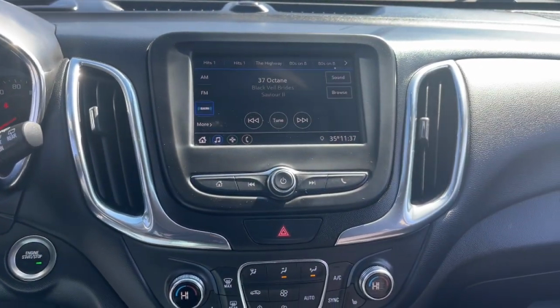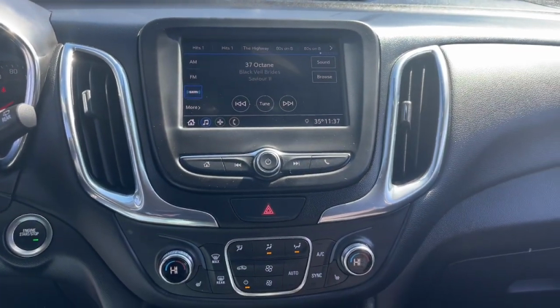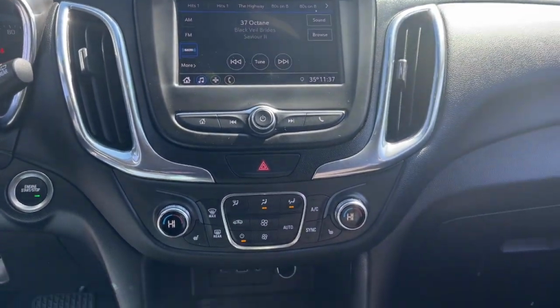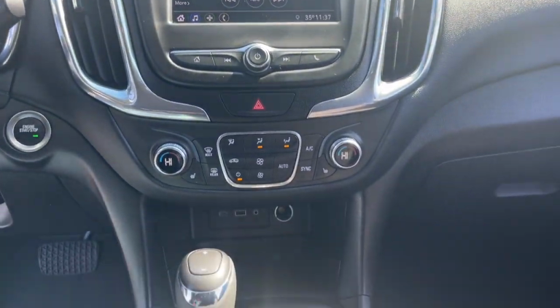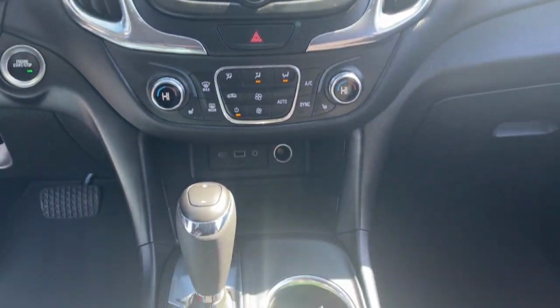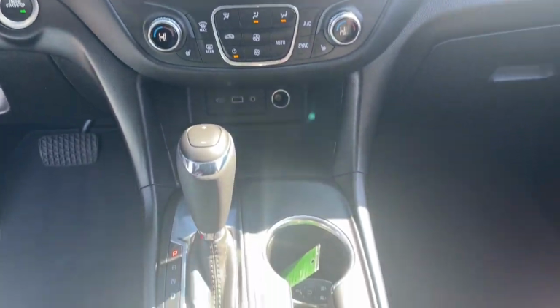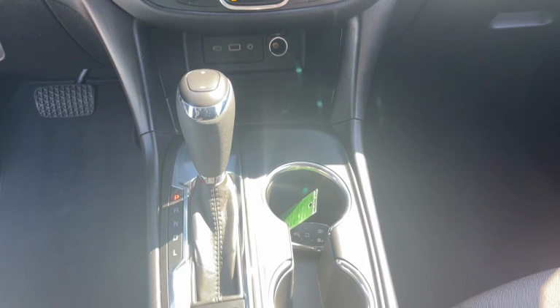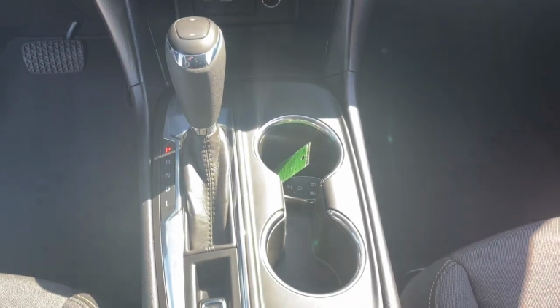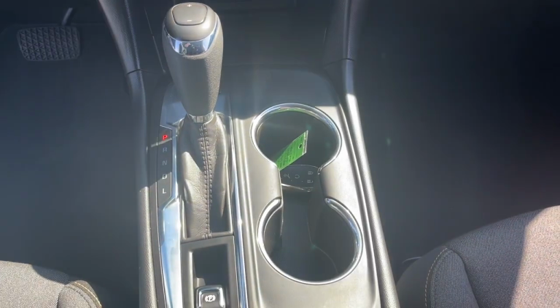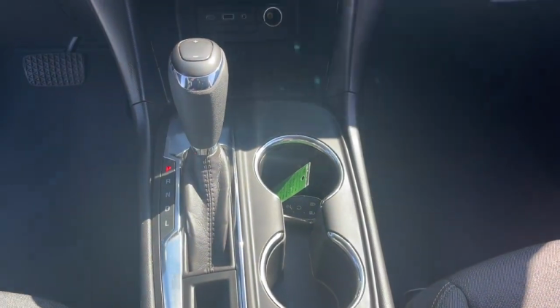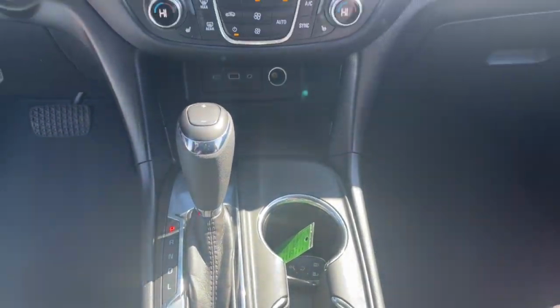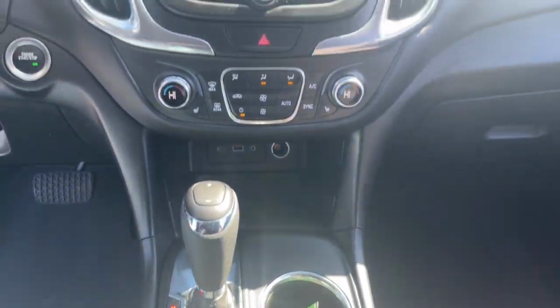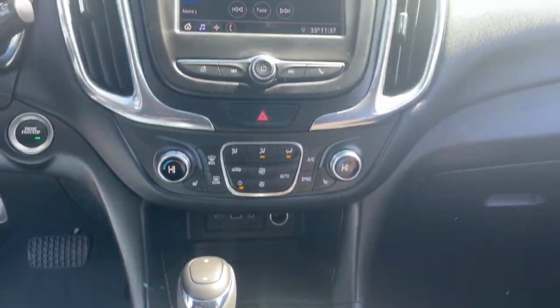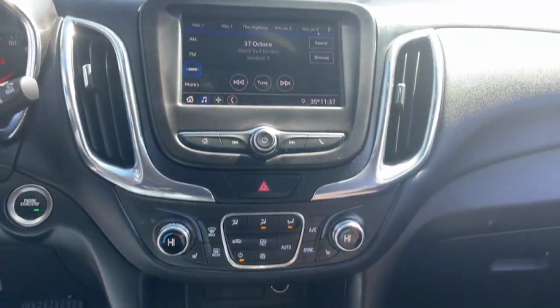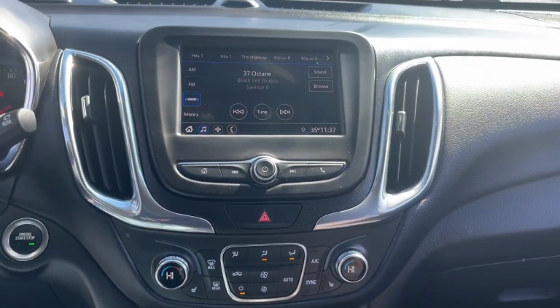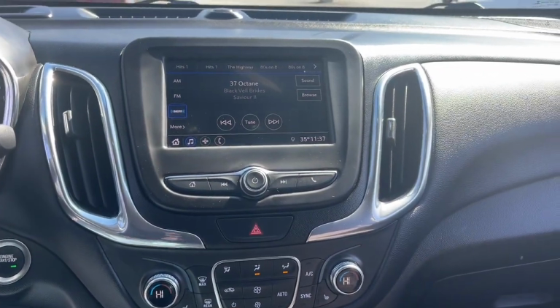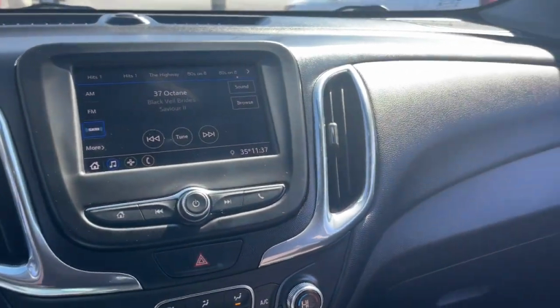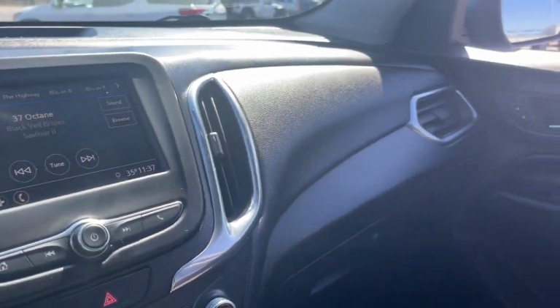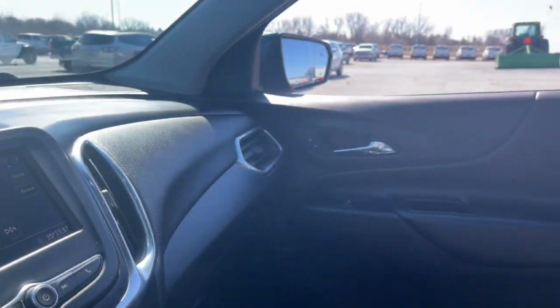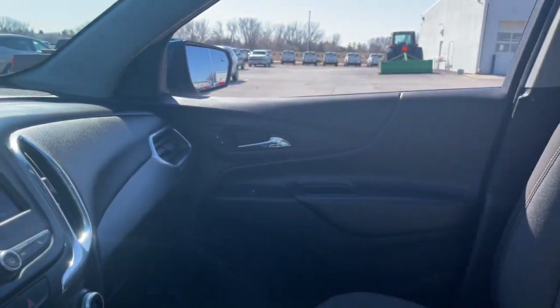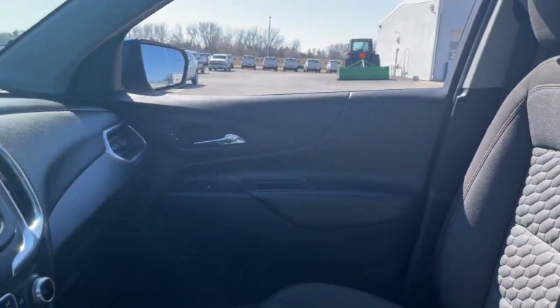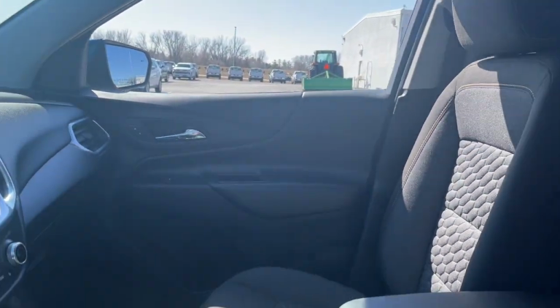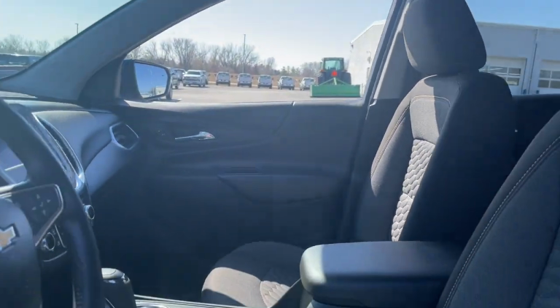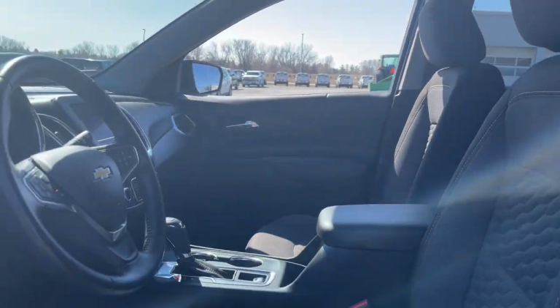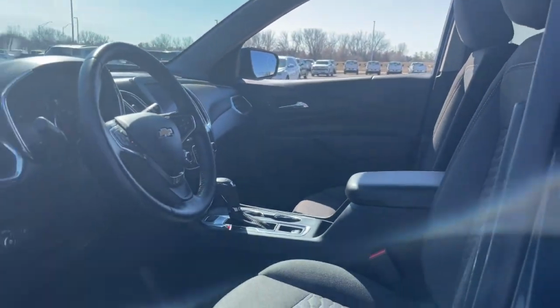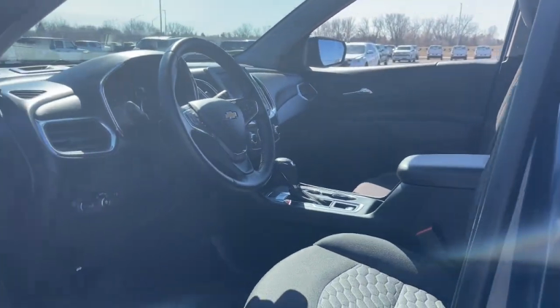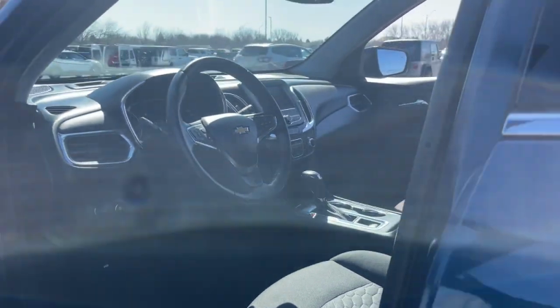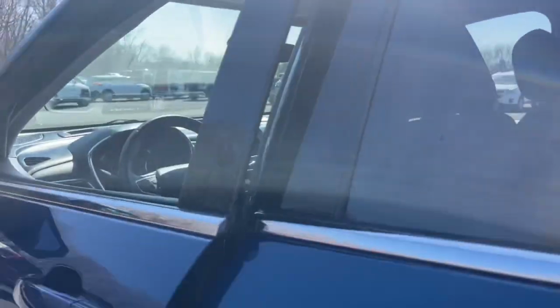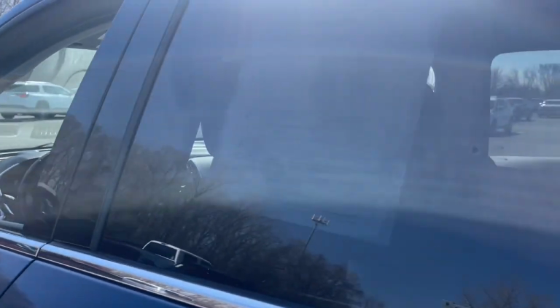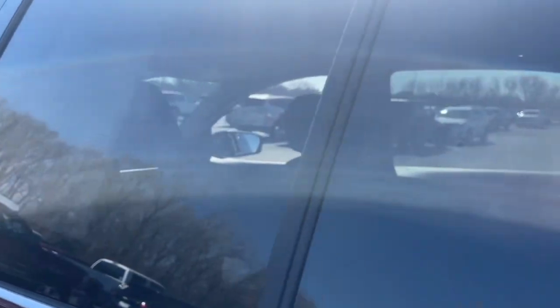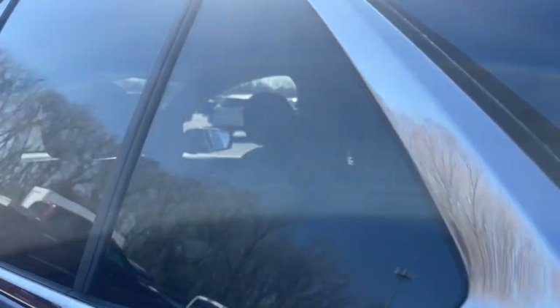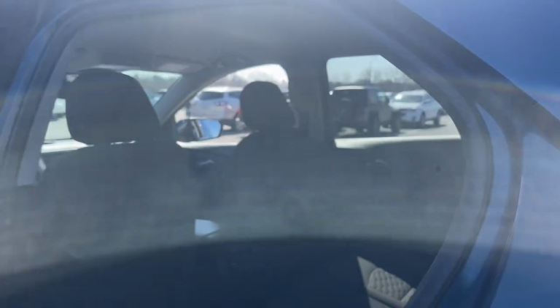Apple CarPlay and/or Android Auto, keyless entry, heated driver seat, premium sound system, remote engine start, heated mirrors, fog lamps, power liftgate, satellite radio, aluminum wheels.